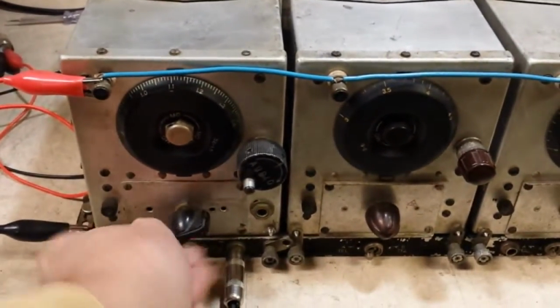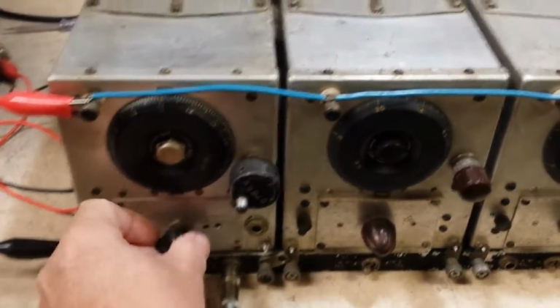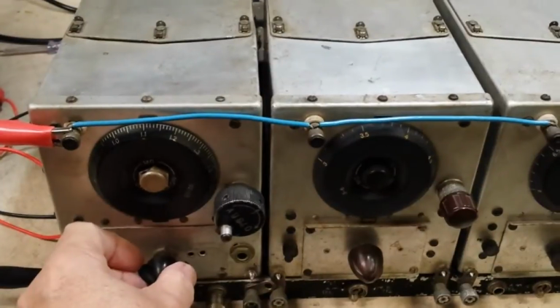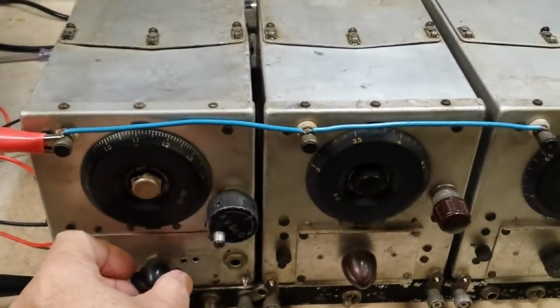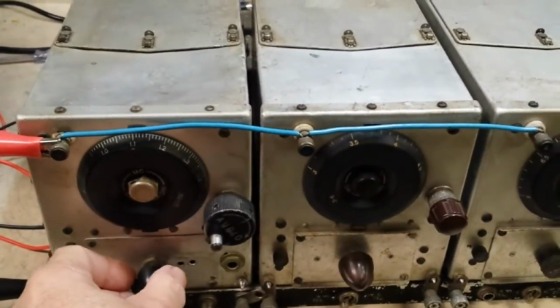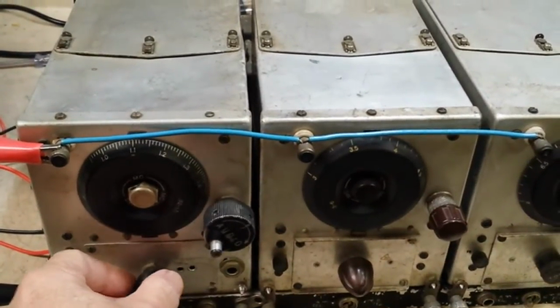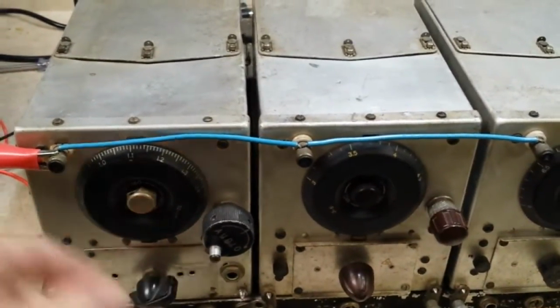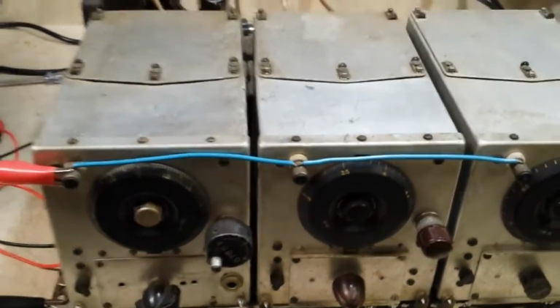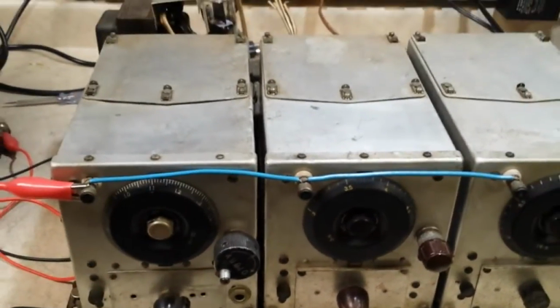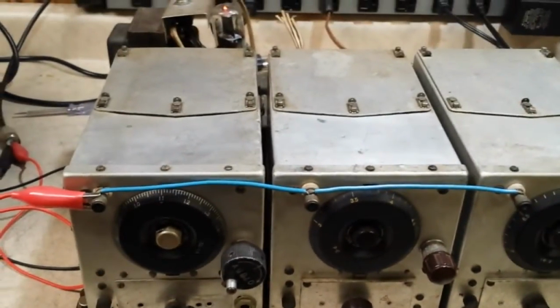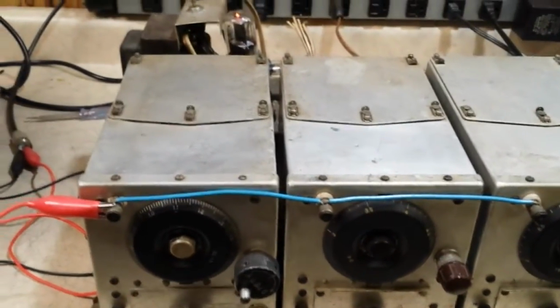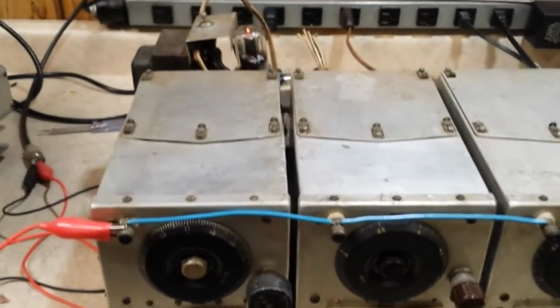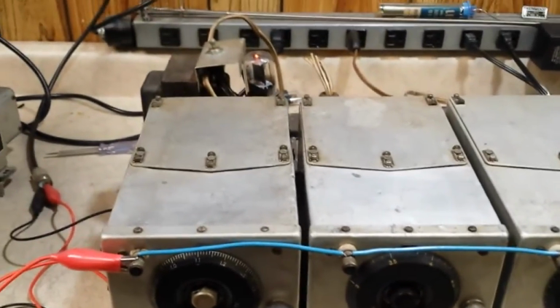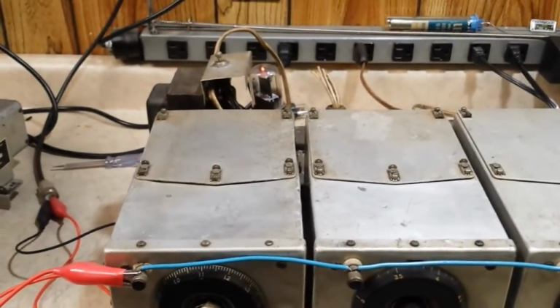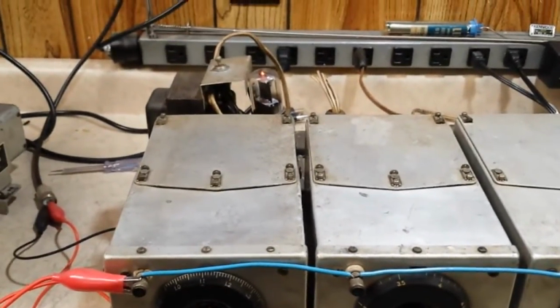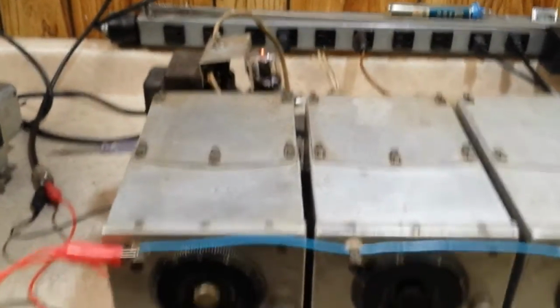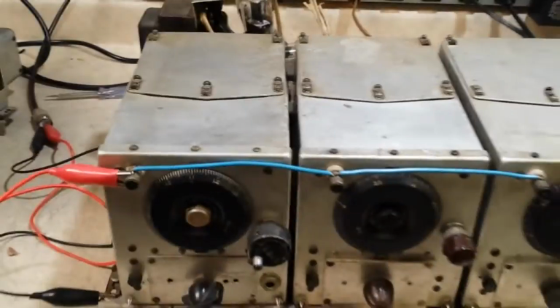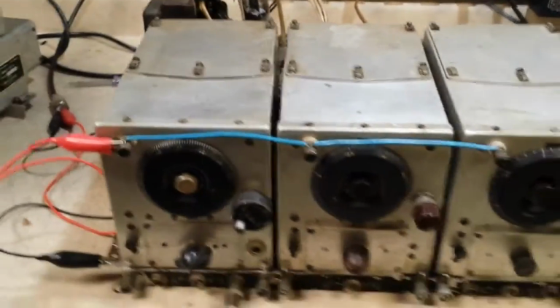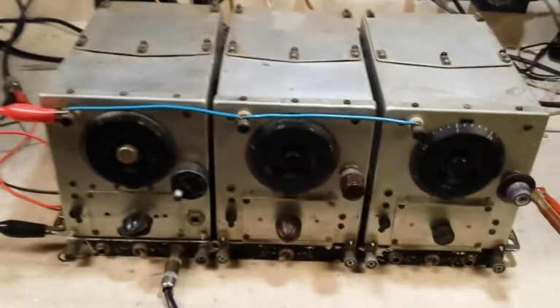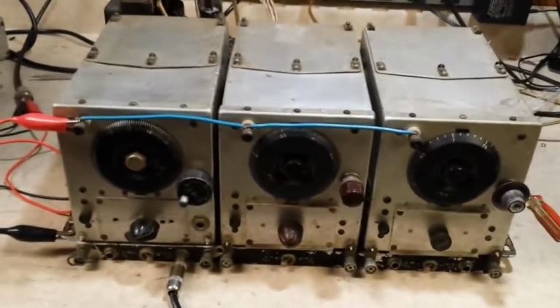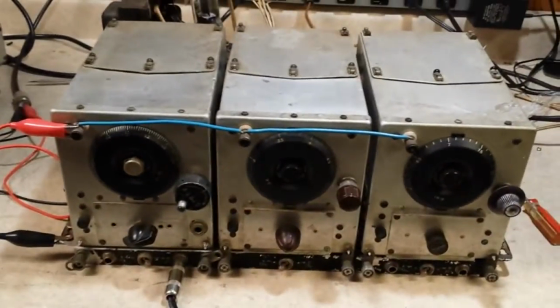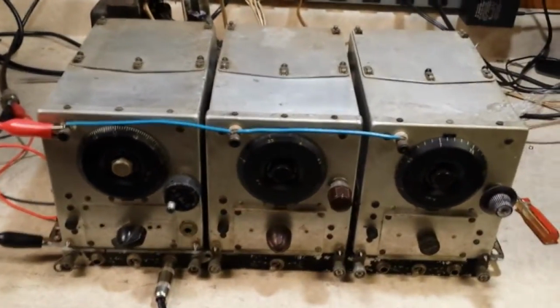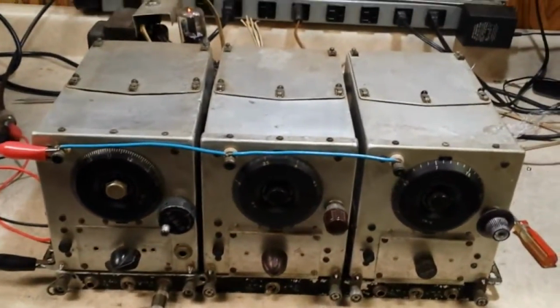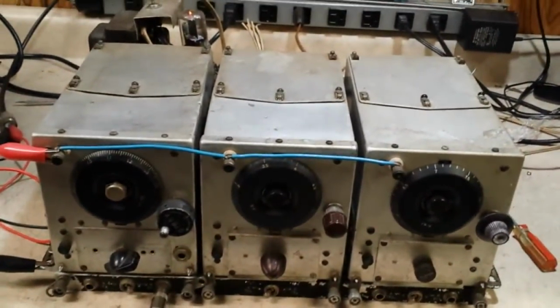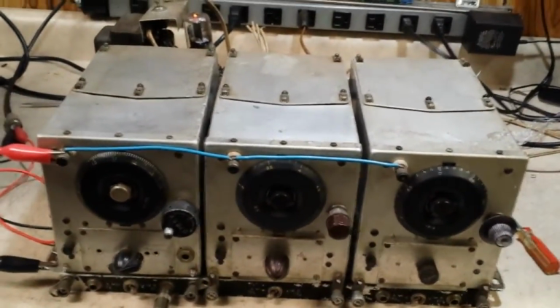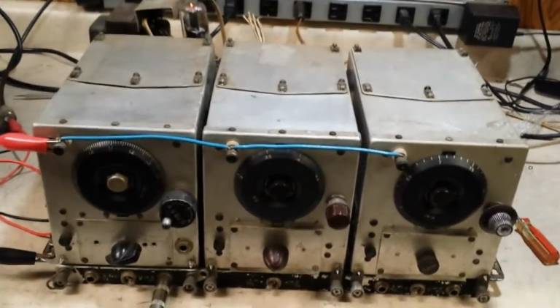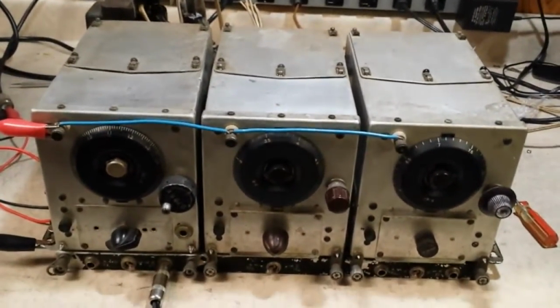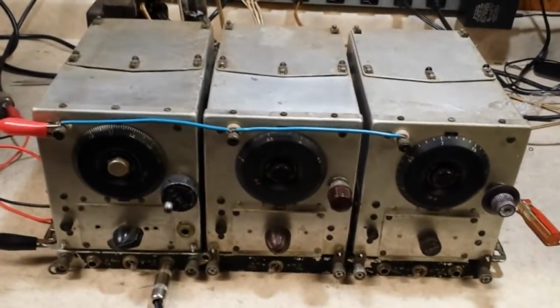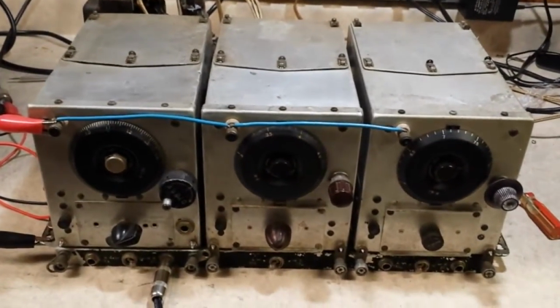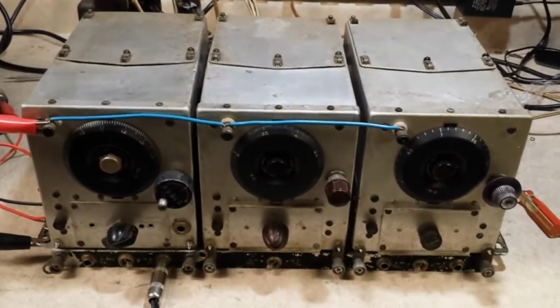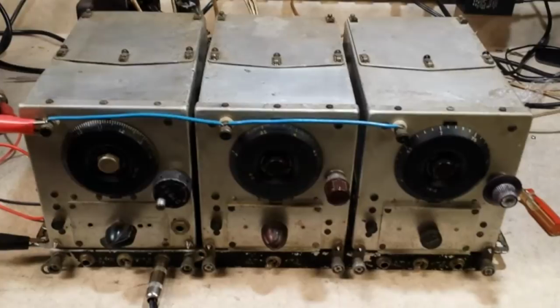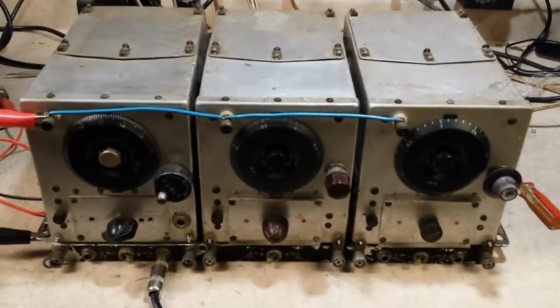So there's the AM broadcast receiver. I'm going to now move the power supply over to the 80 meter receiver.